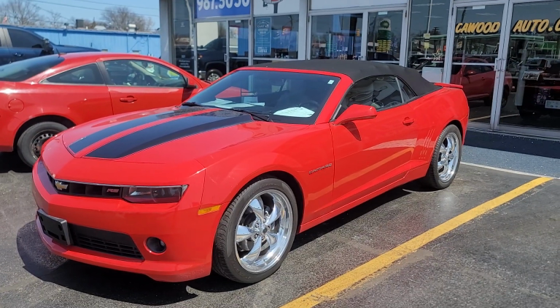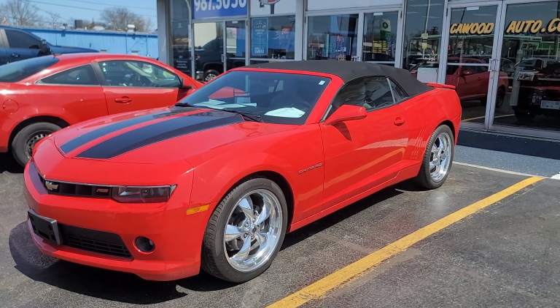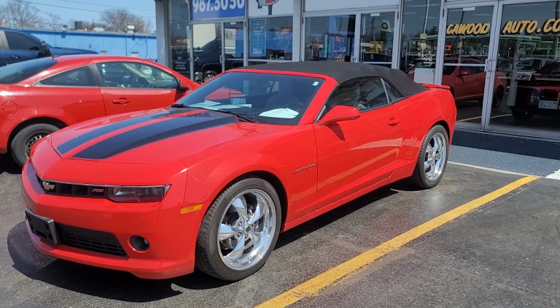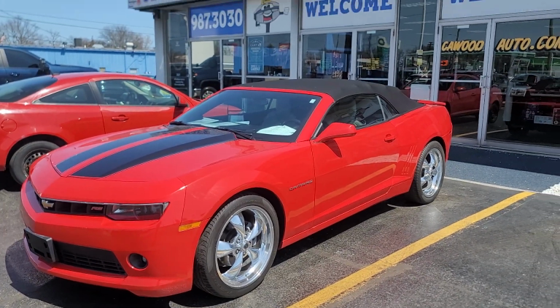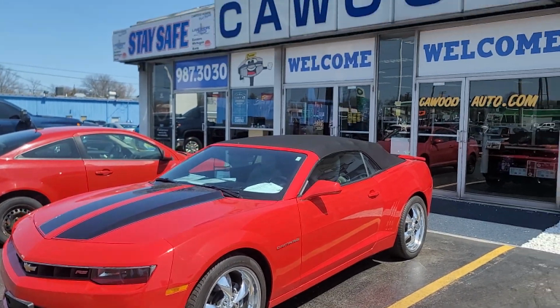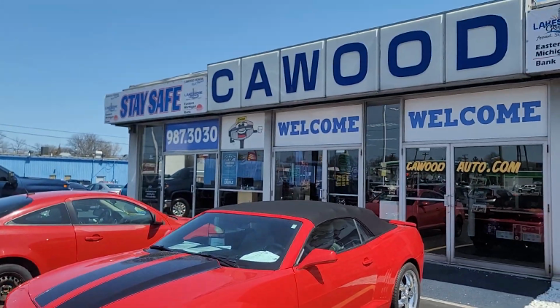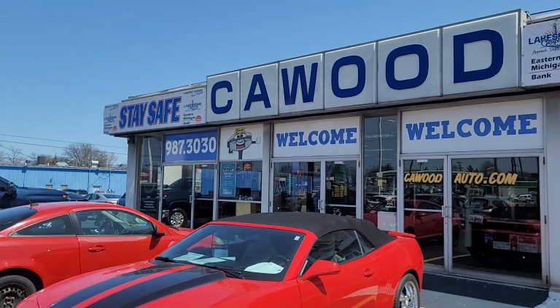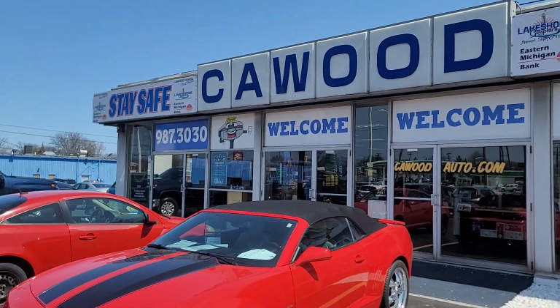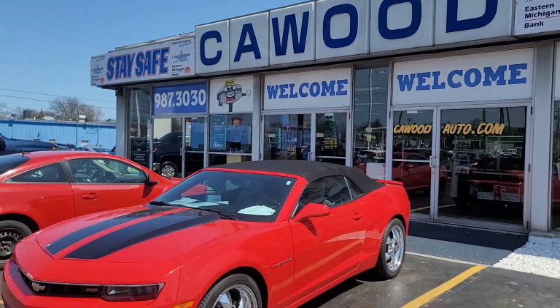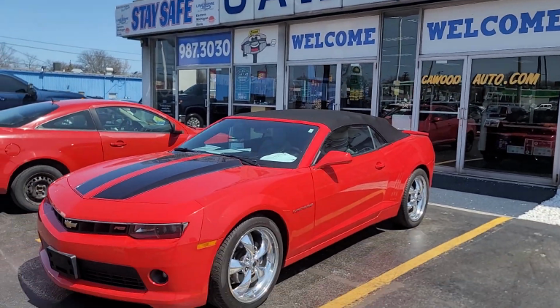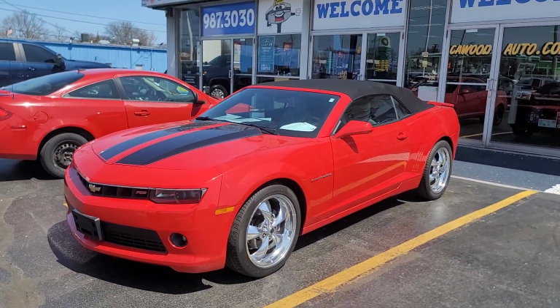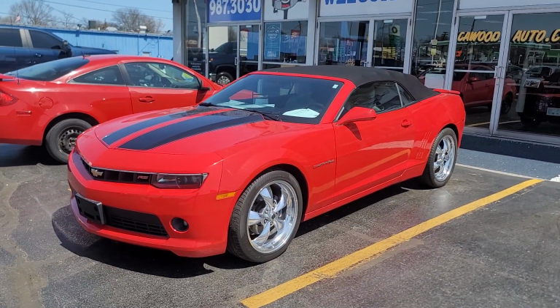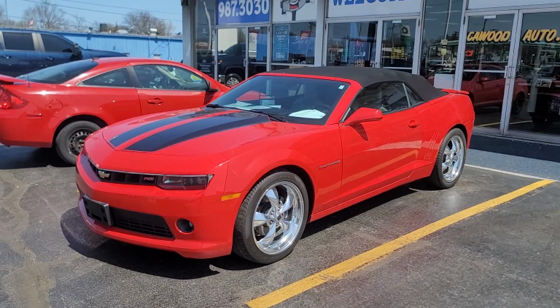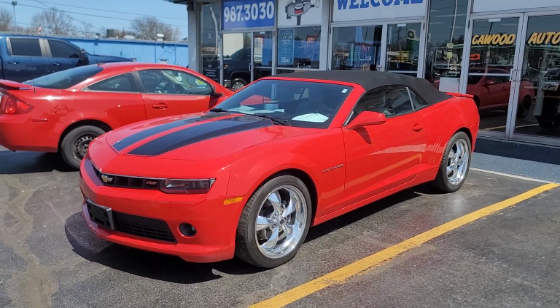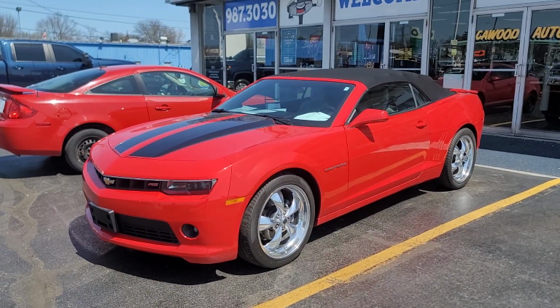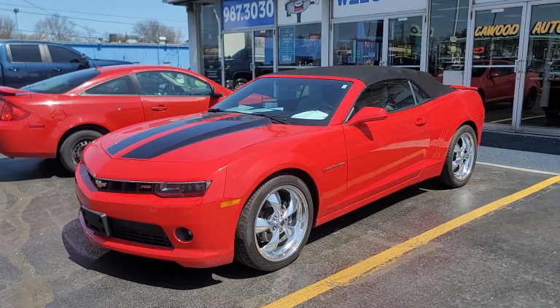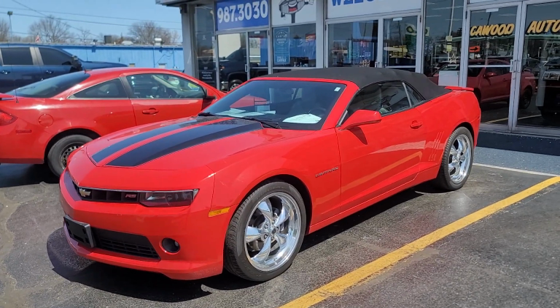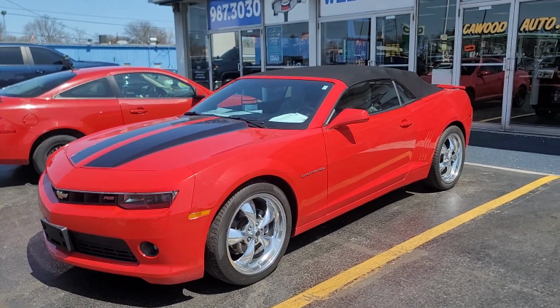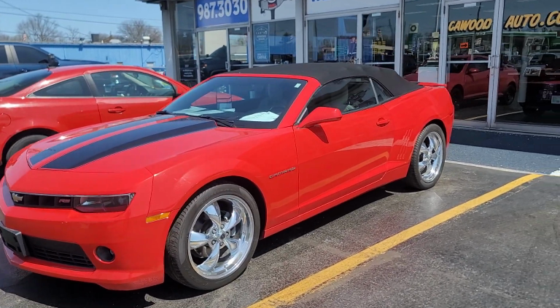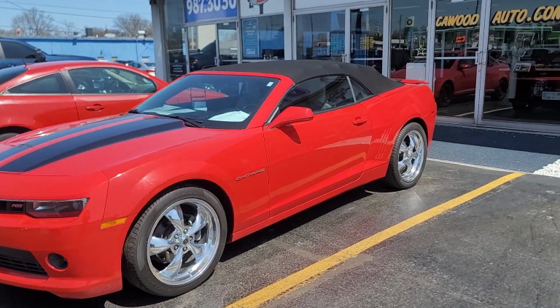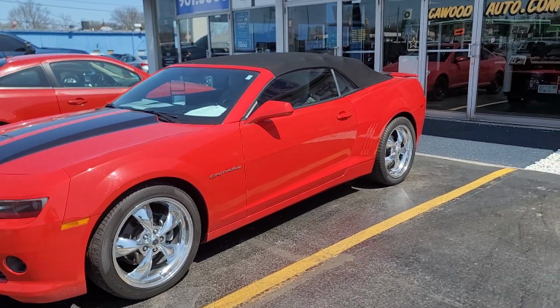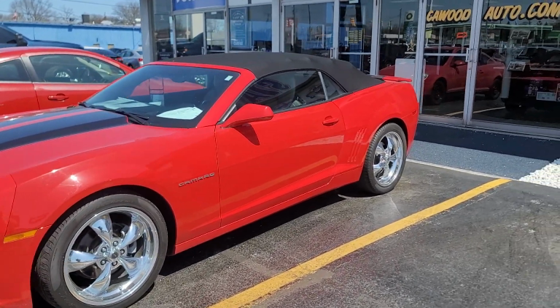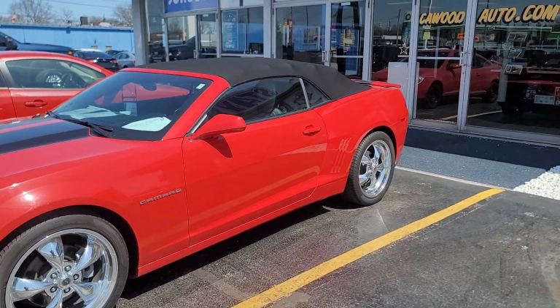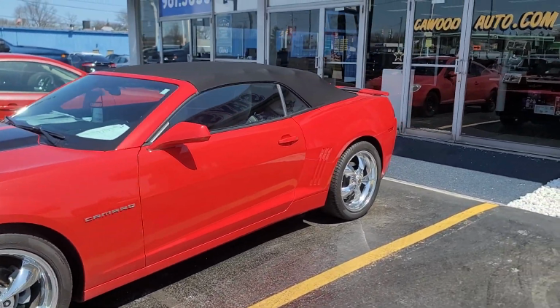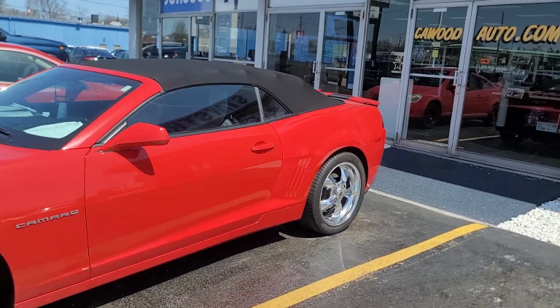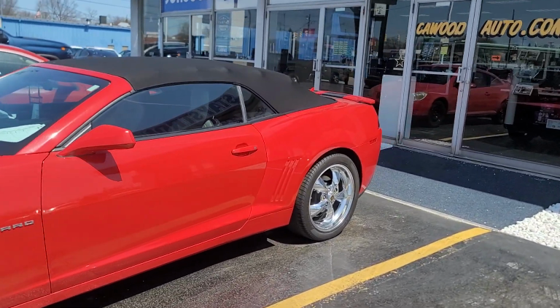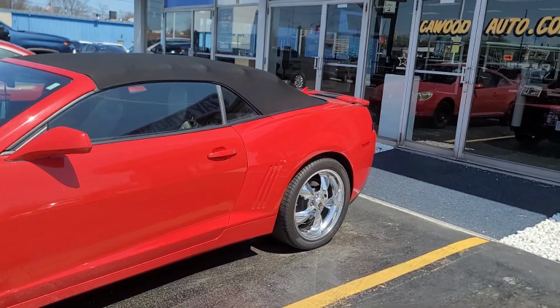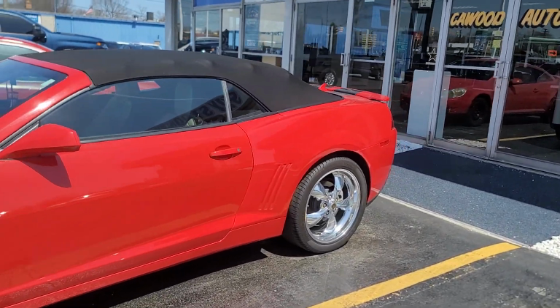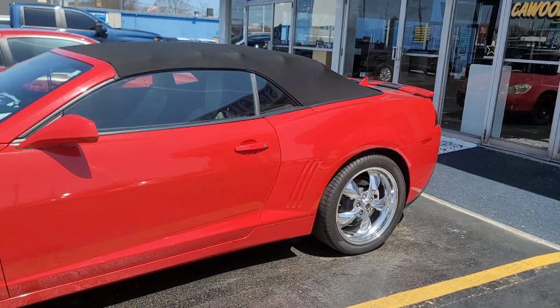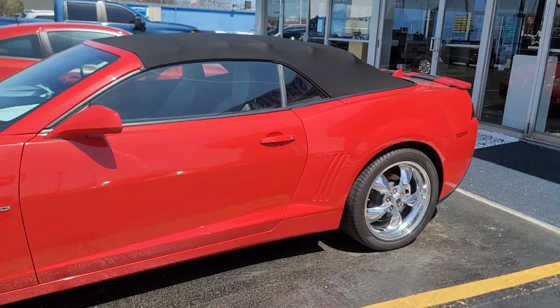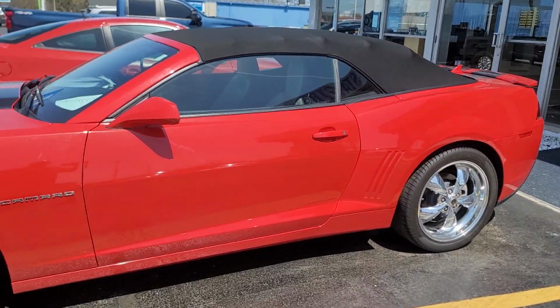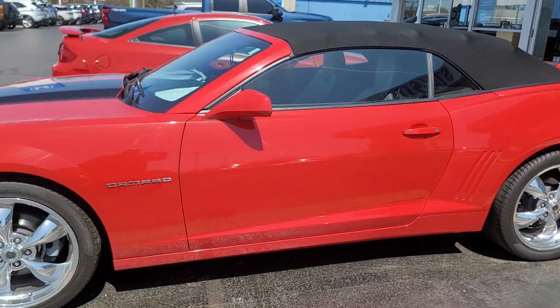Good afternoon everybody, this is Kyle at KWIT Honda here in Port Huron, Michigan. Today I'm going to show you this 2015 Camaro. It's a 1LT package, red, convertible.